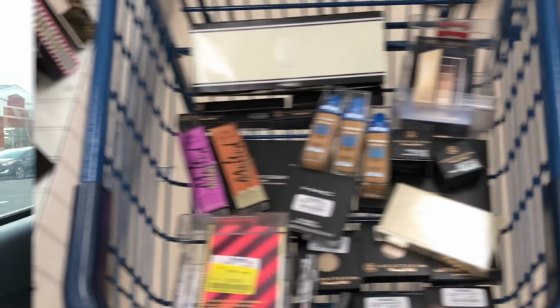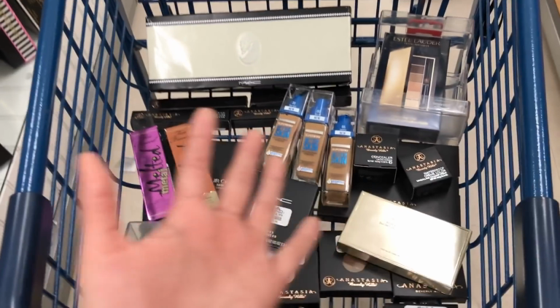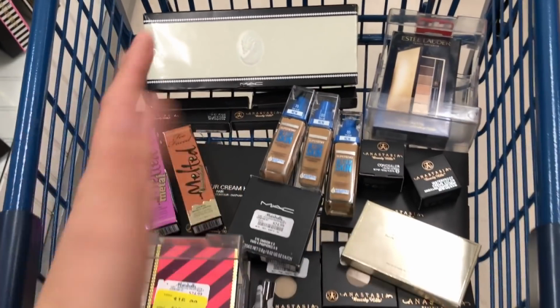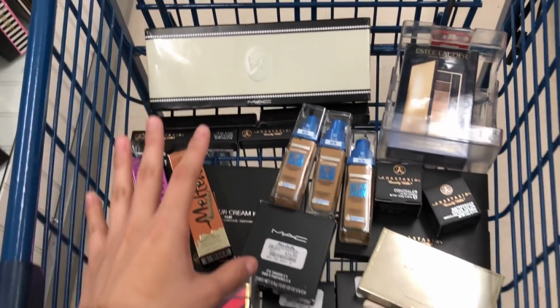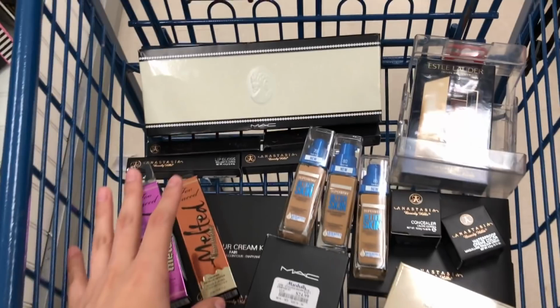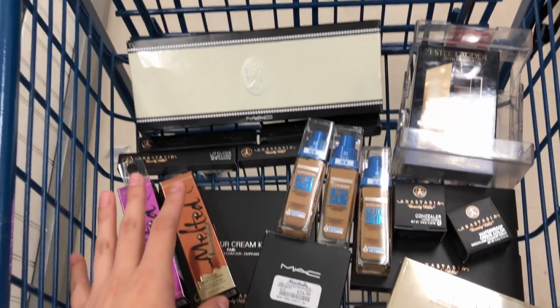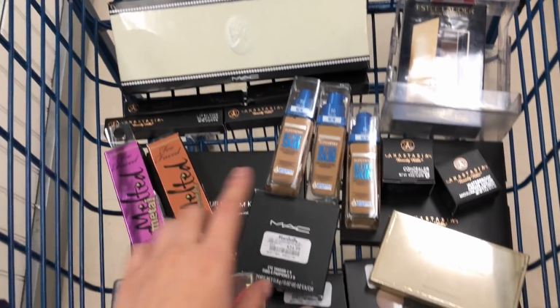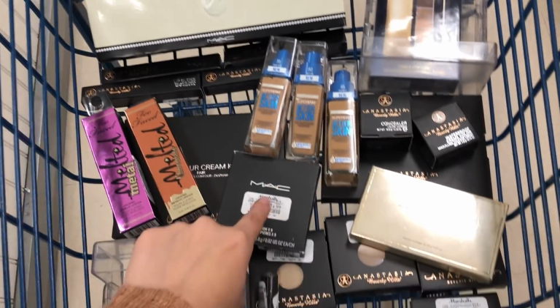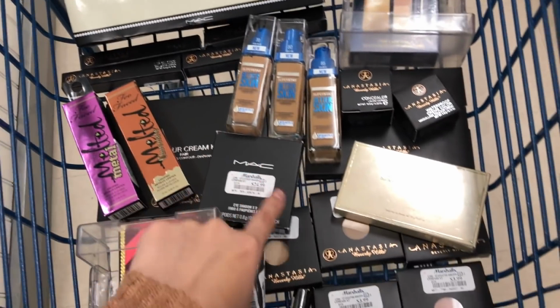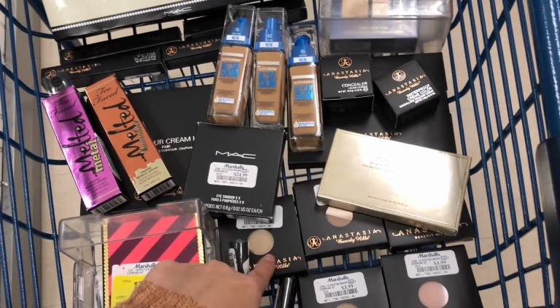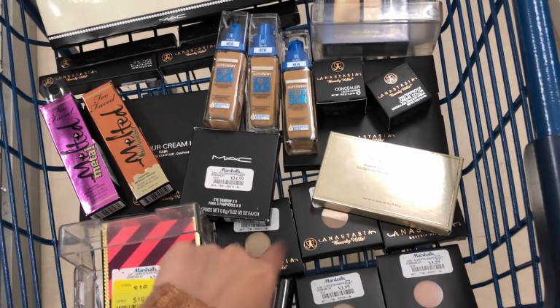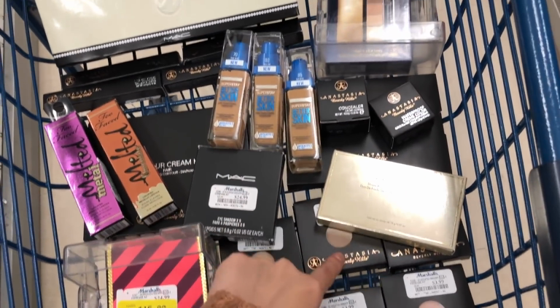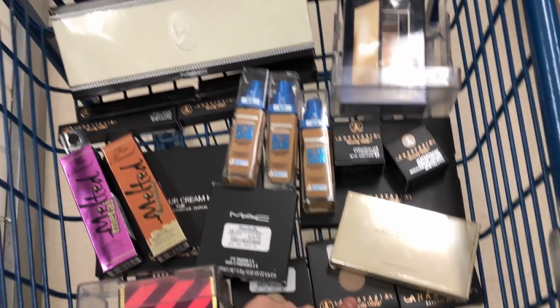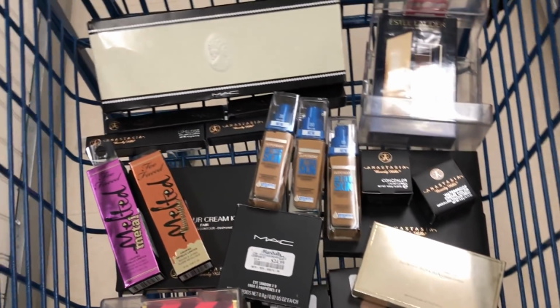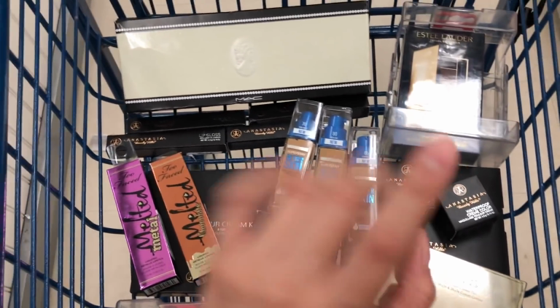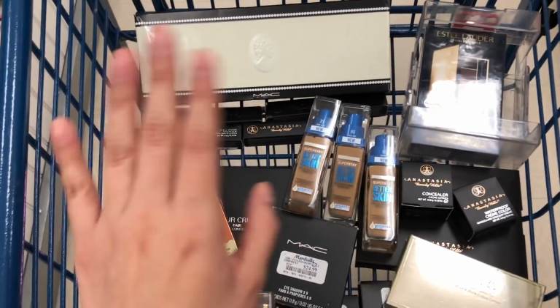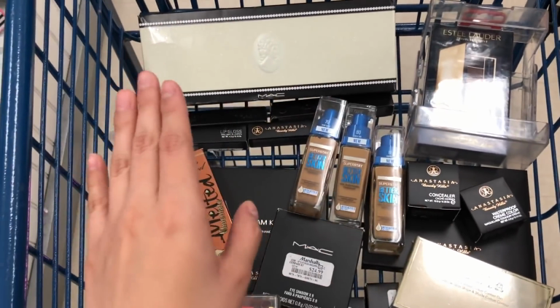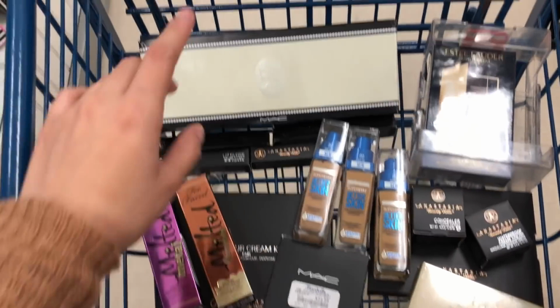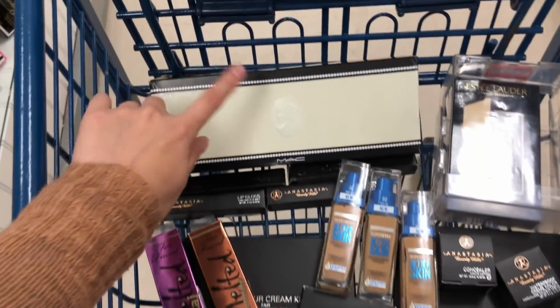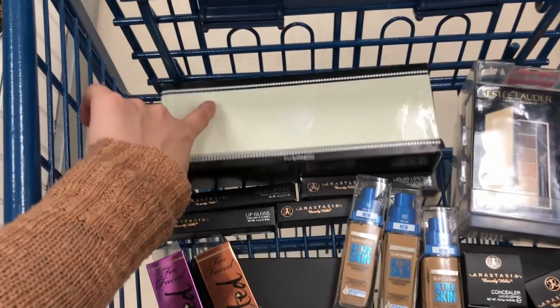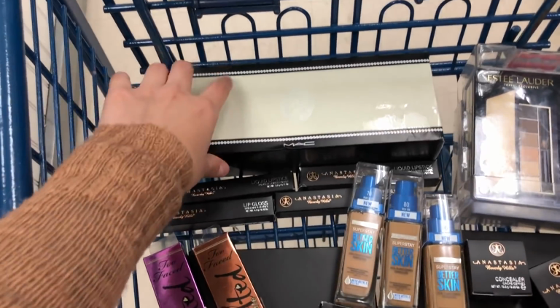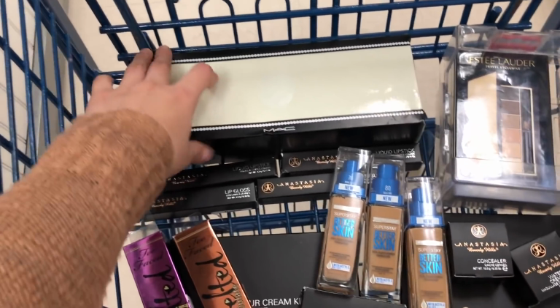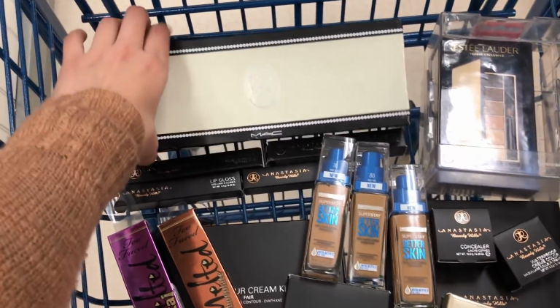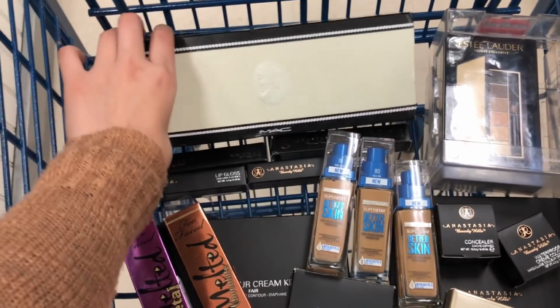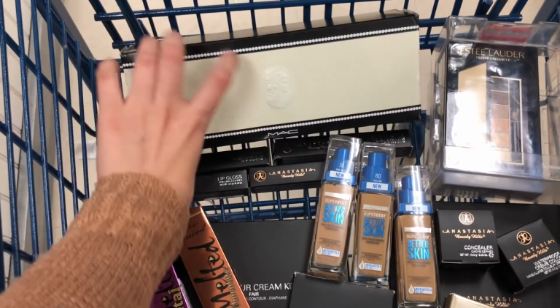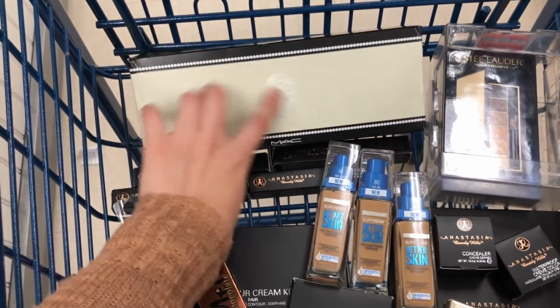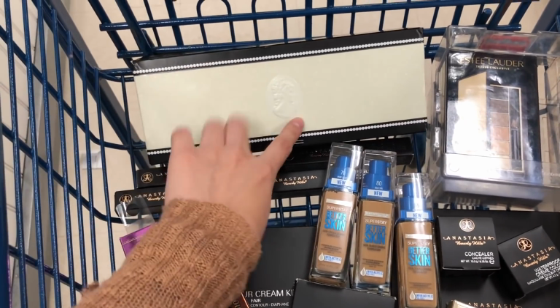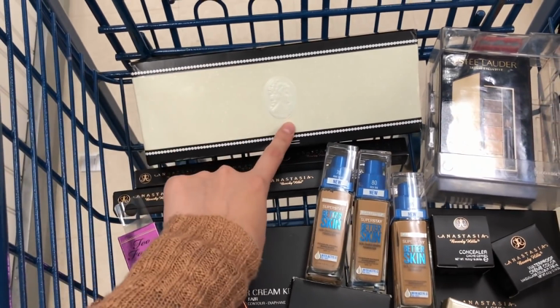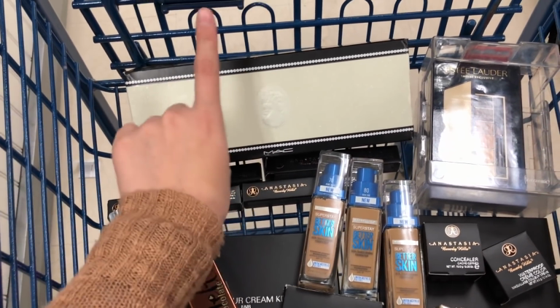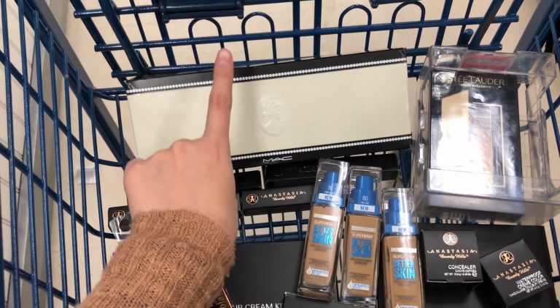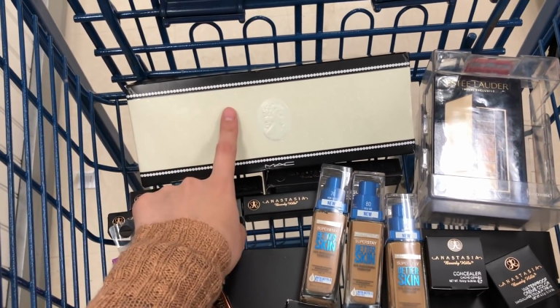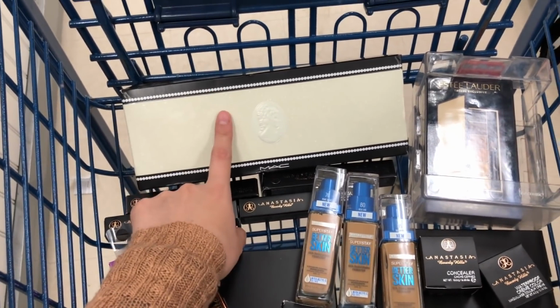All right you guys, so this is everything that I found. I literally found so much Anastasia Beverly Hills, it's insane. So the first thing we have here is this MAC brush set and this is $20.